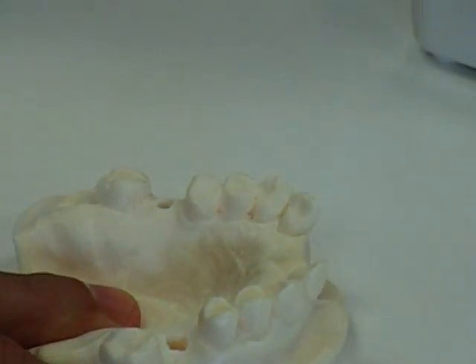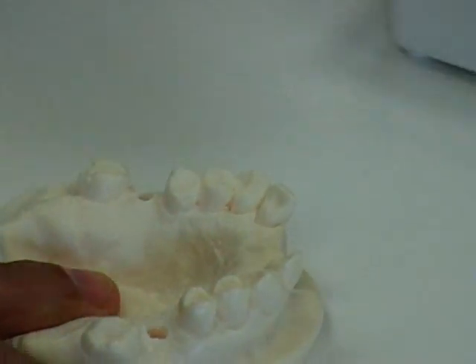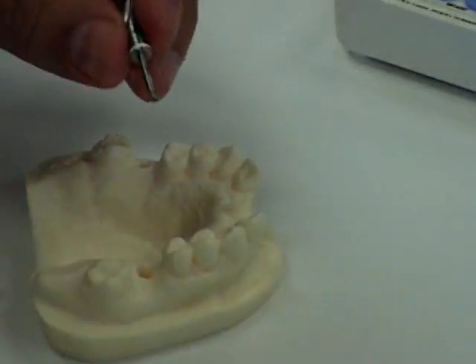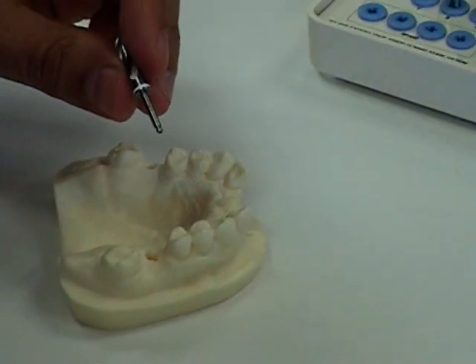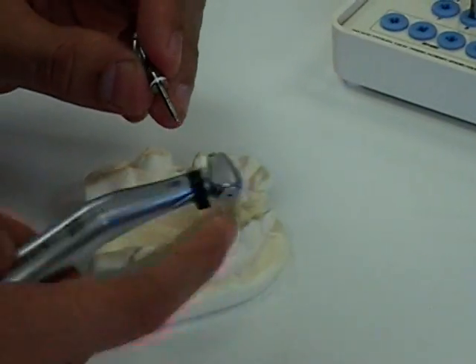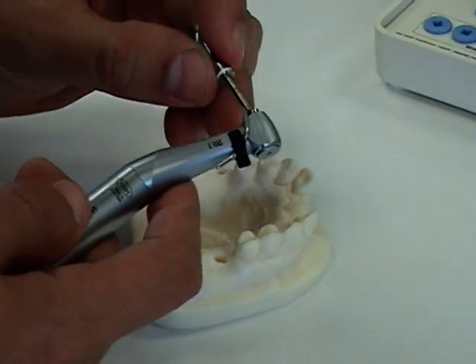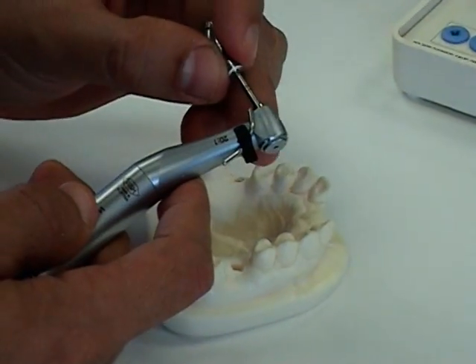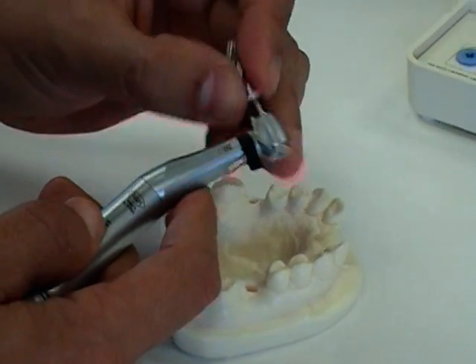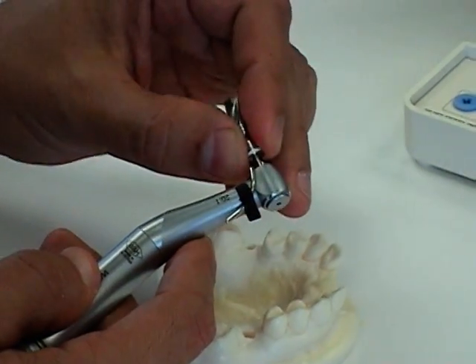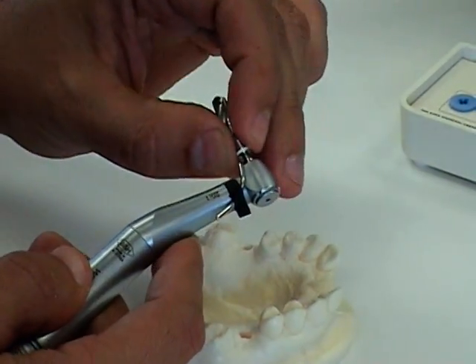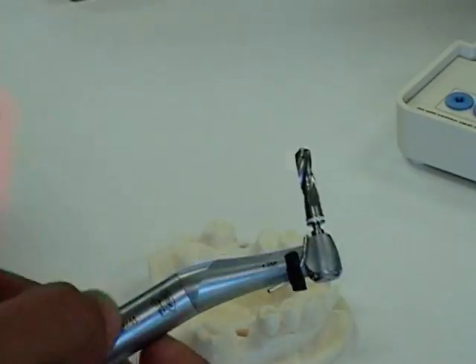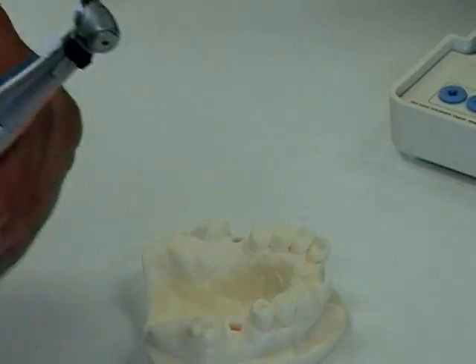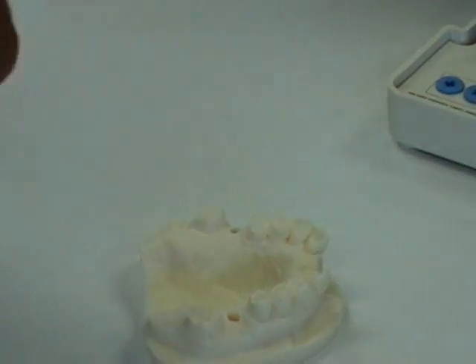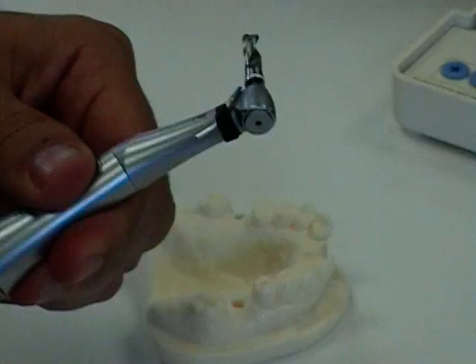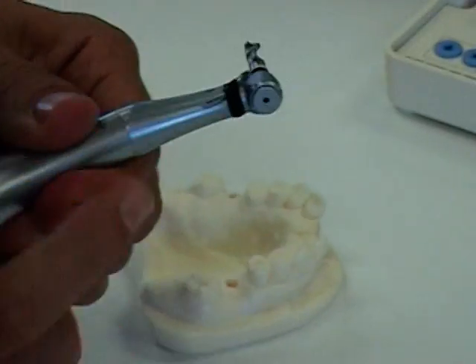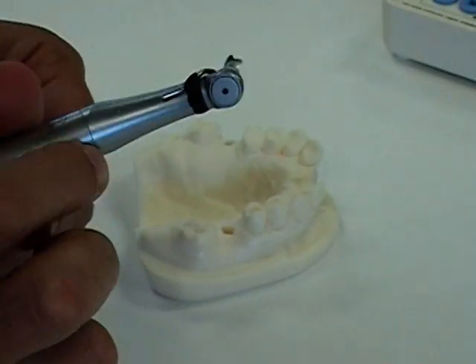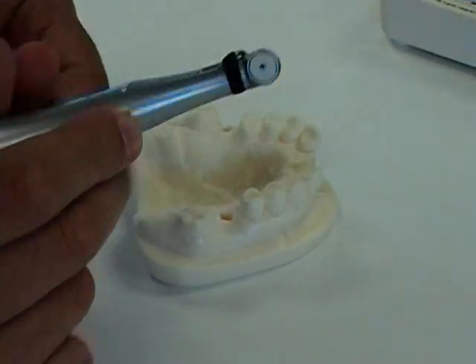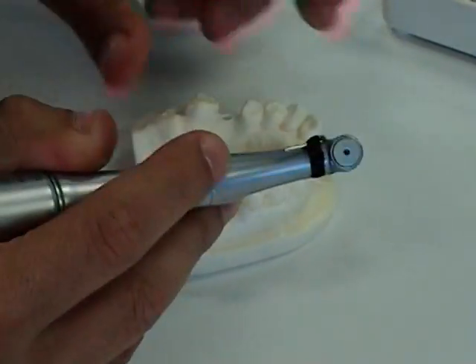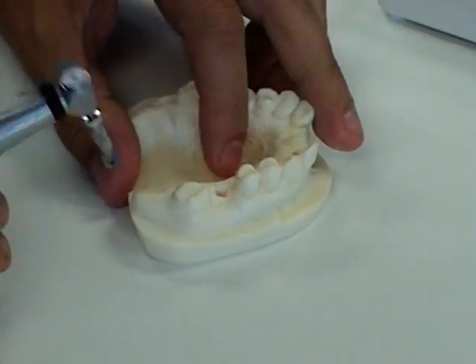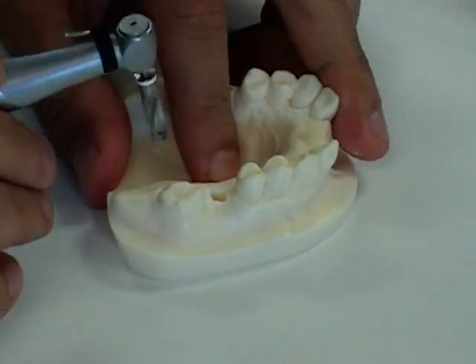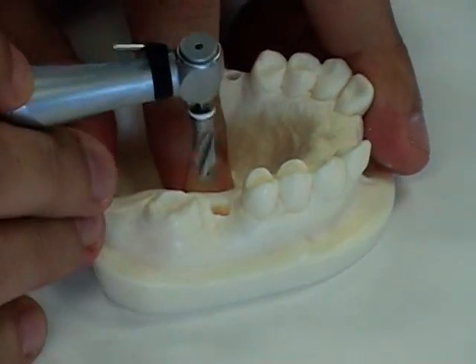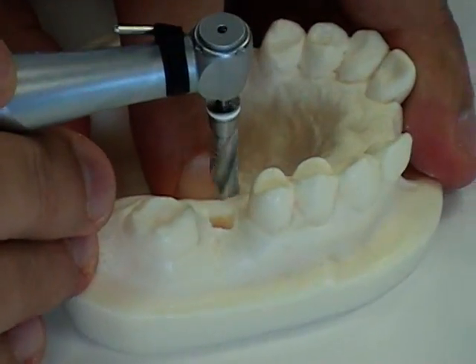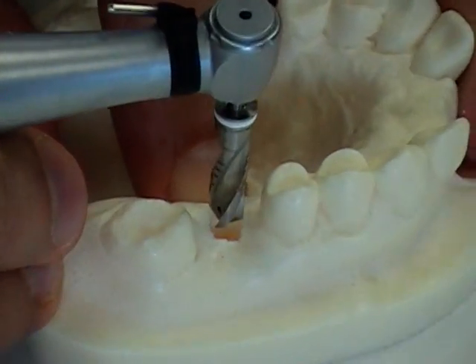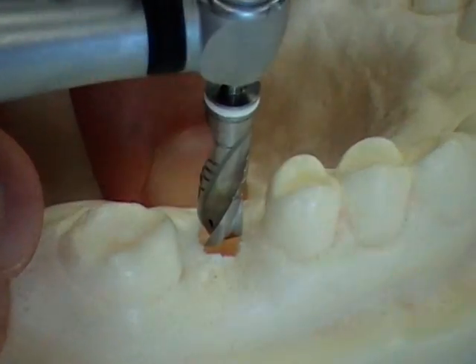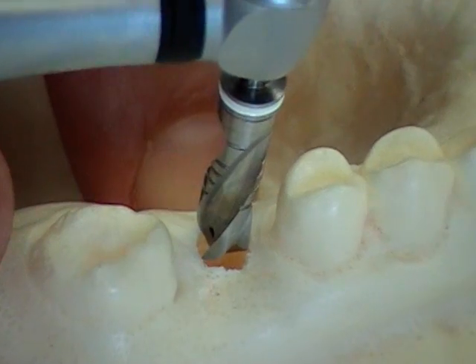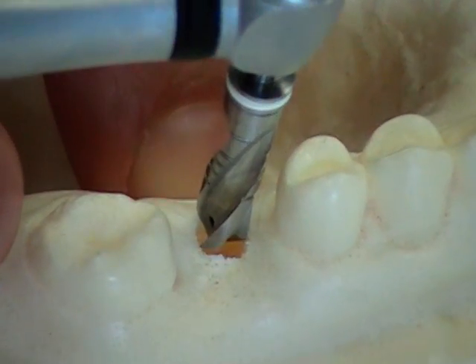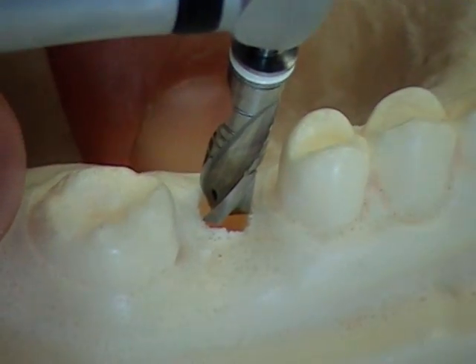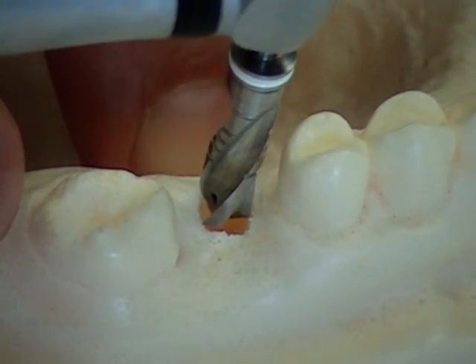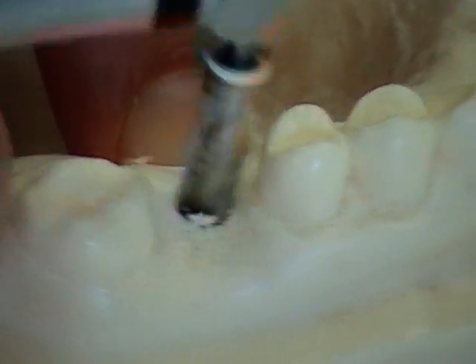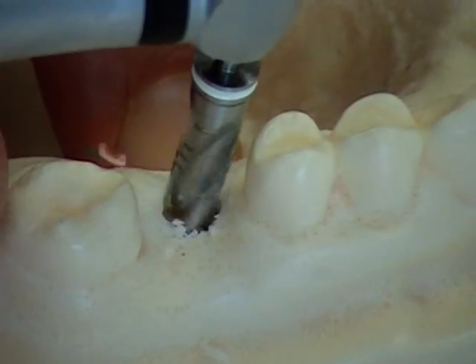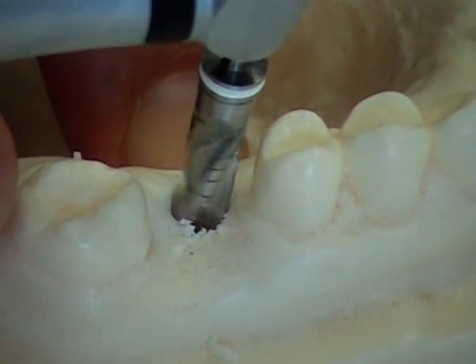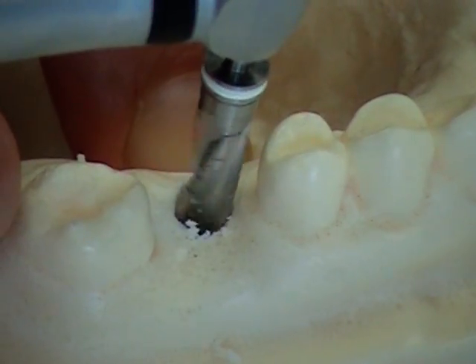The next drill will be the 5.0mm twist drill, which is color-coded white.